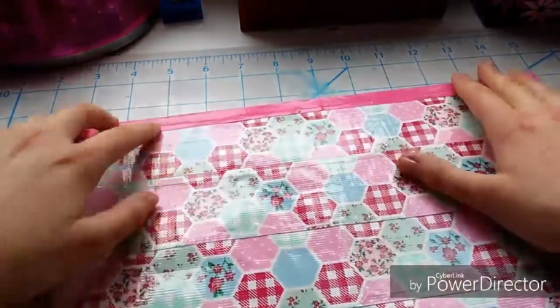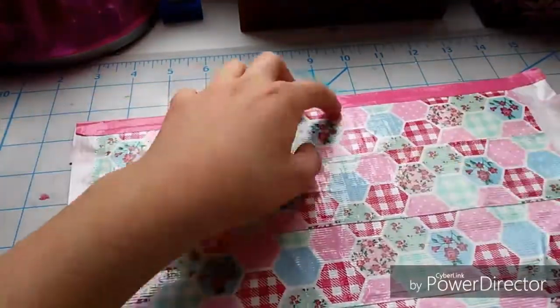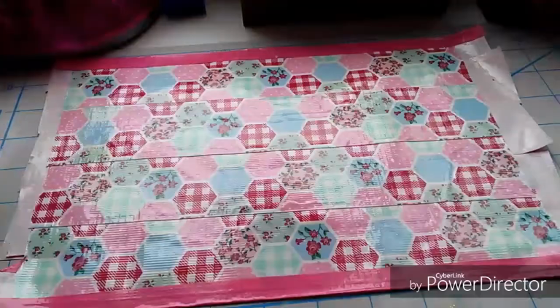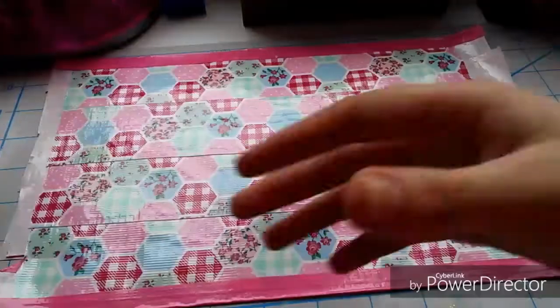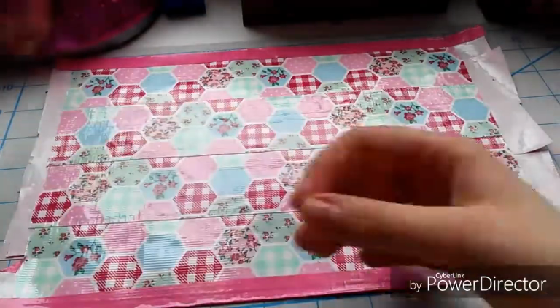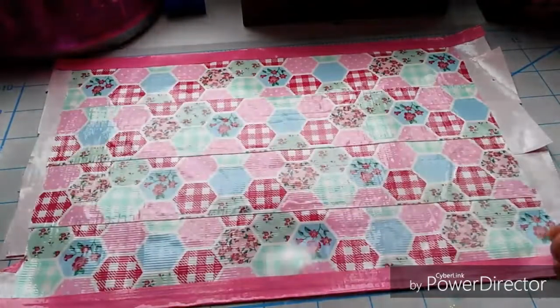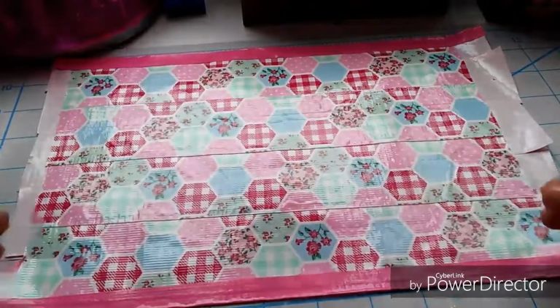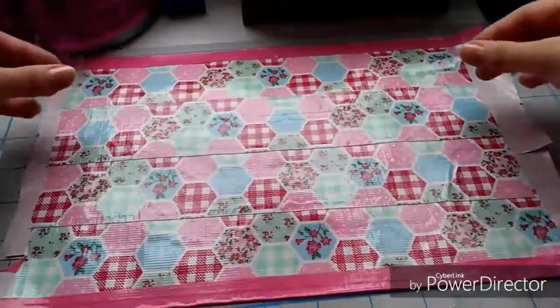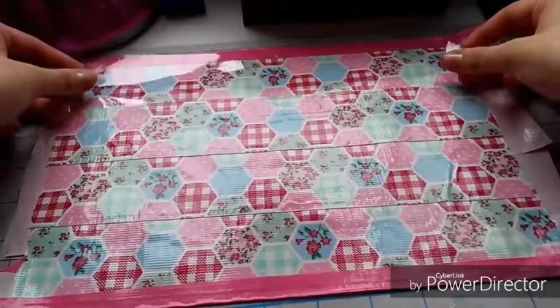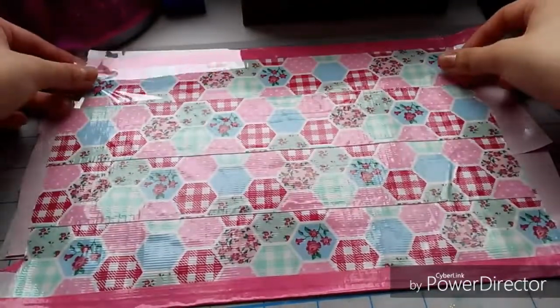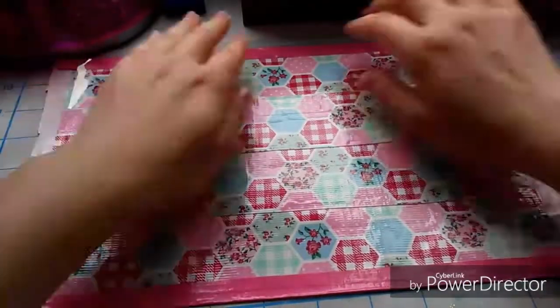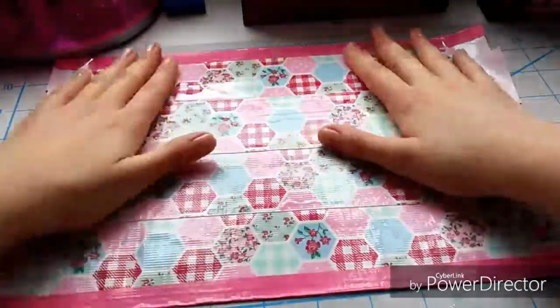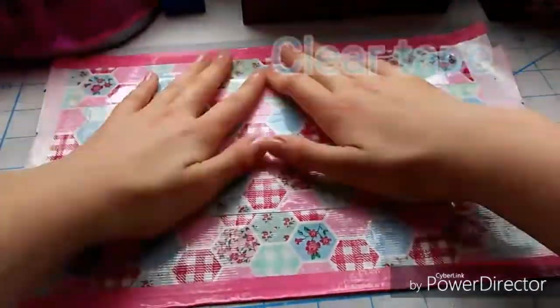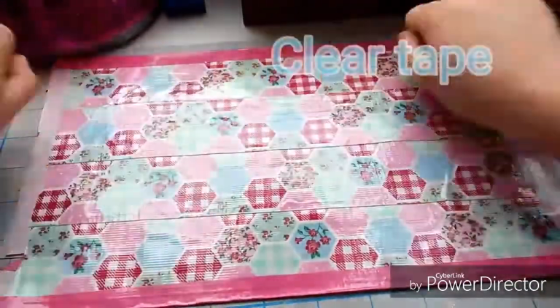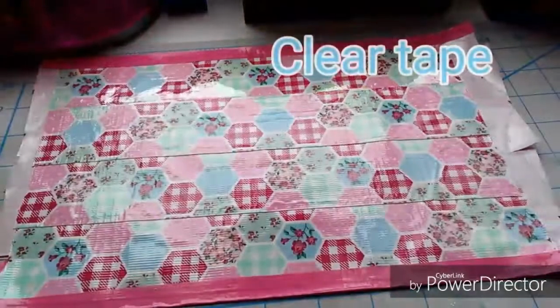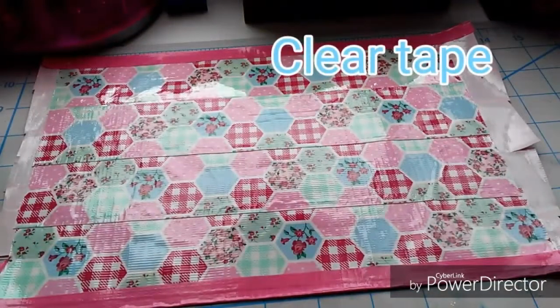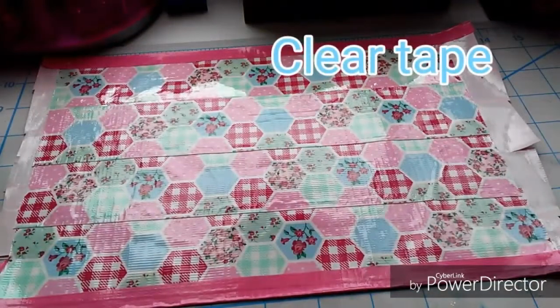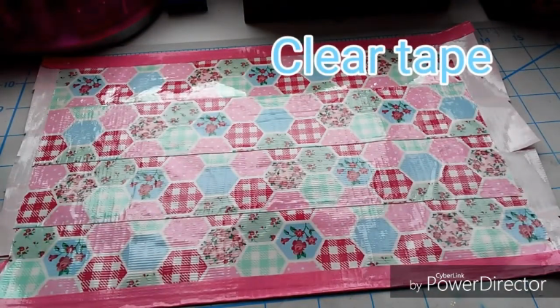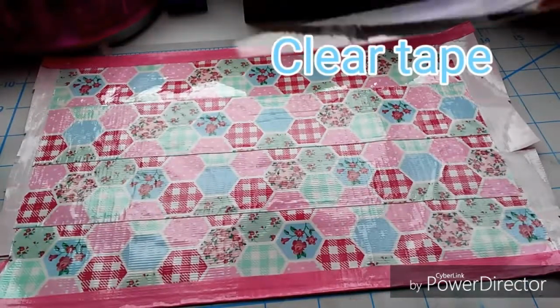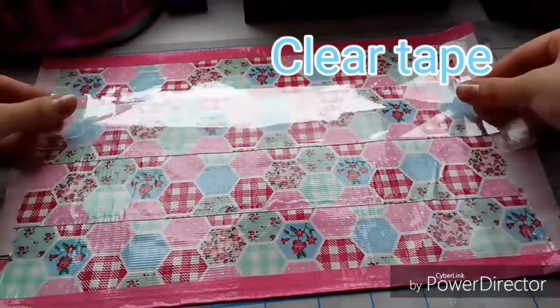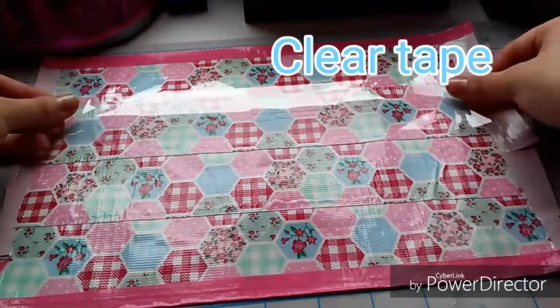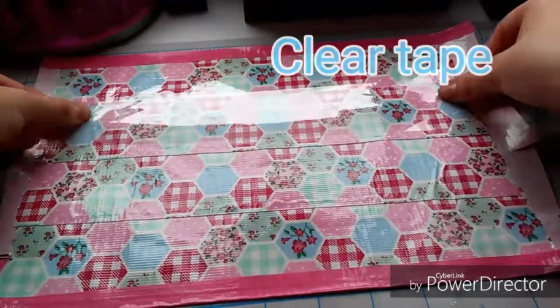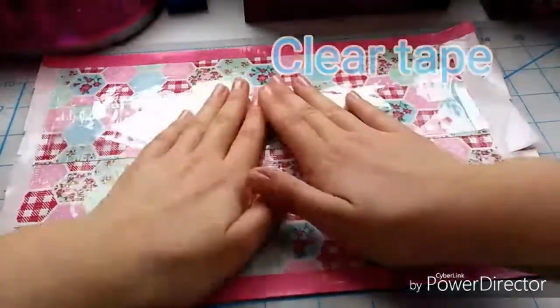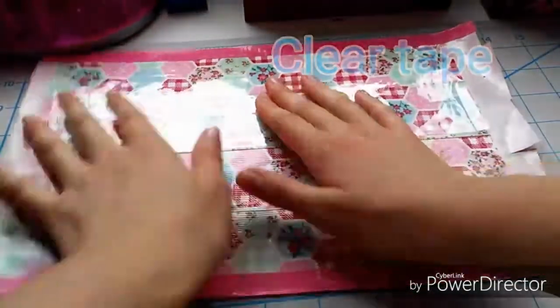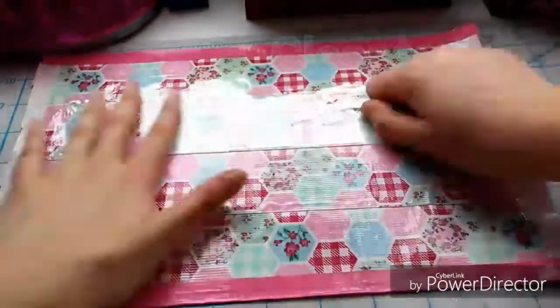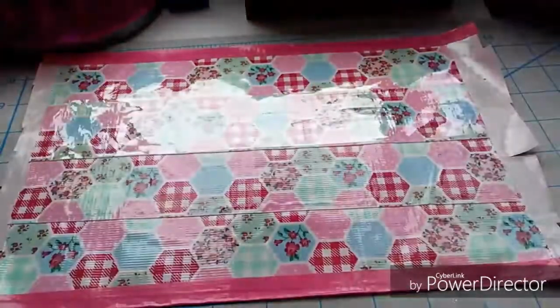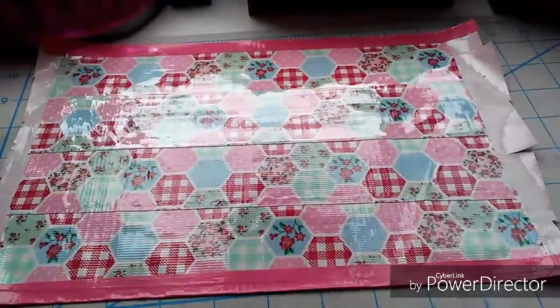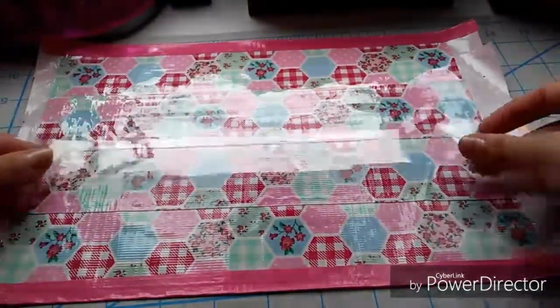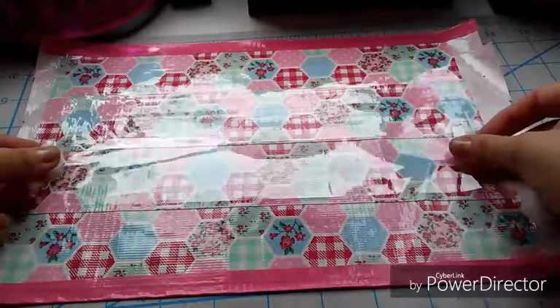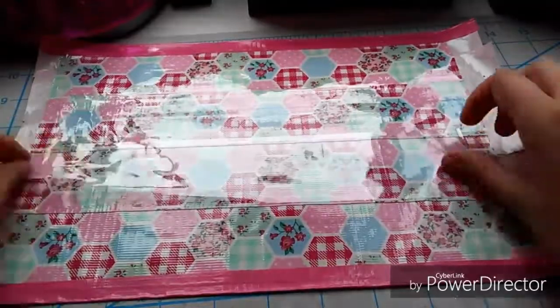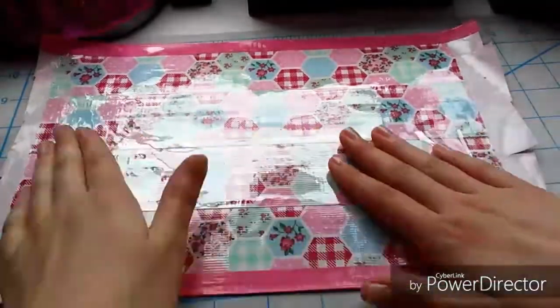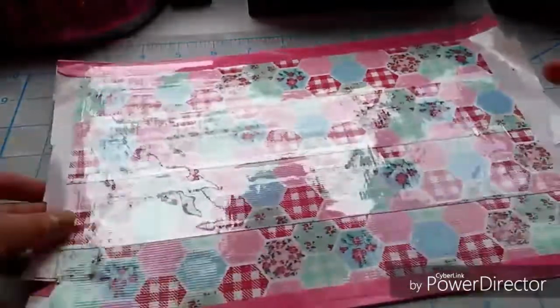Now we're just going to clear tape the inside. When clear taping the inside, I don't make it too perfect — as long as there are no seams poking out so that the money and cards slip in very easily.